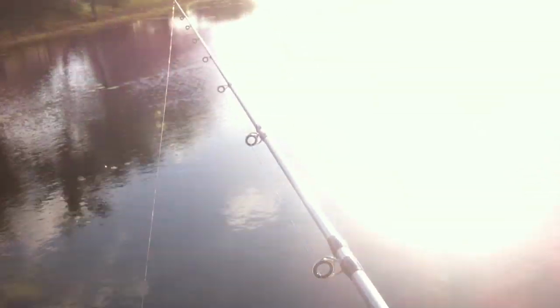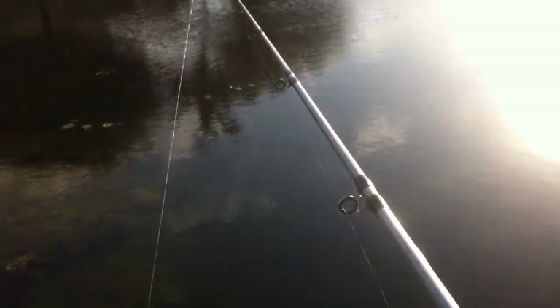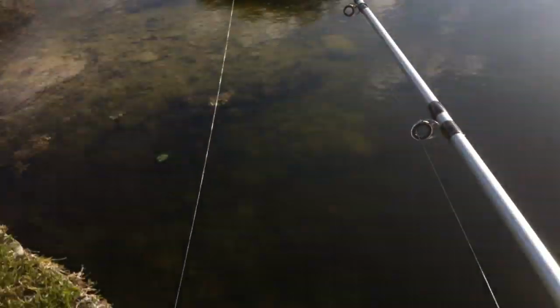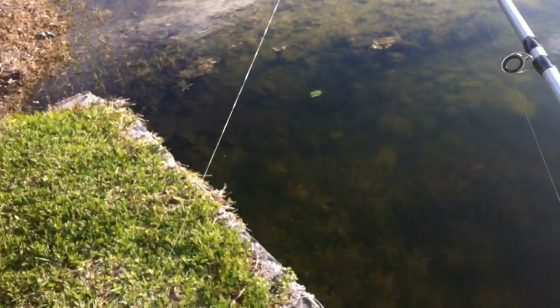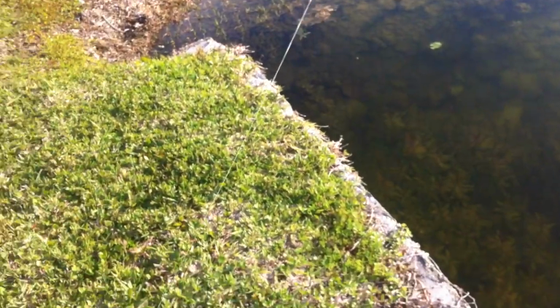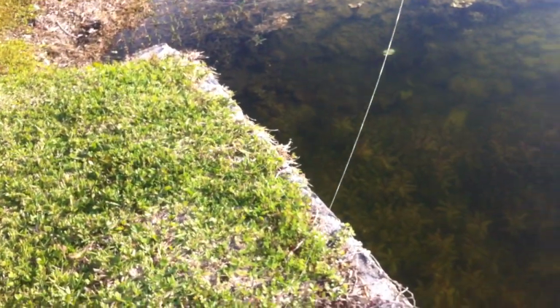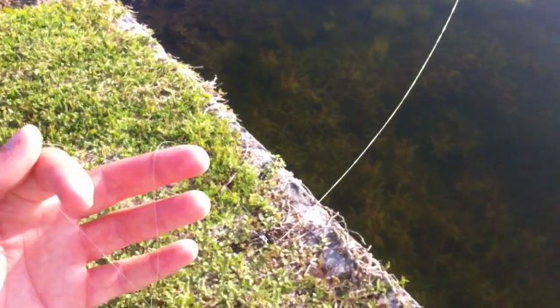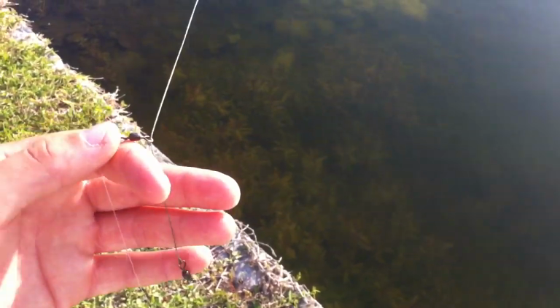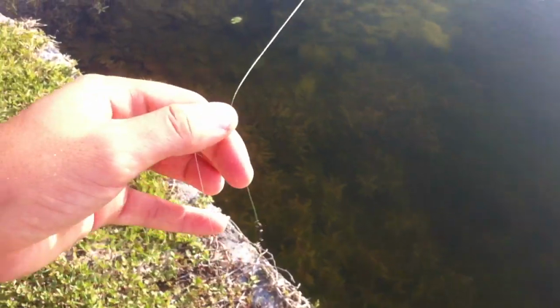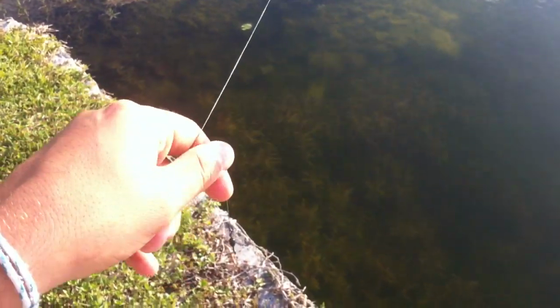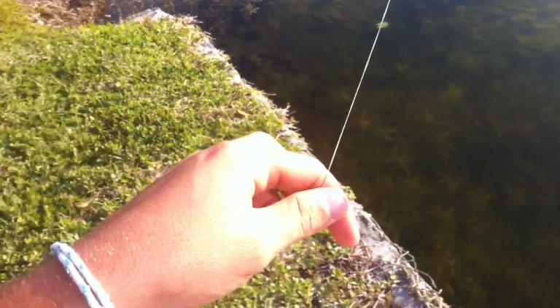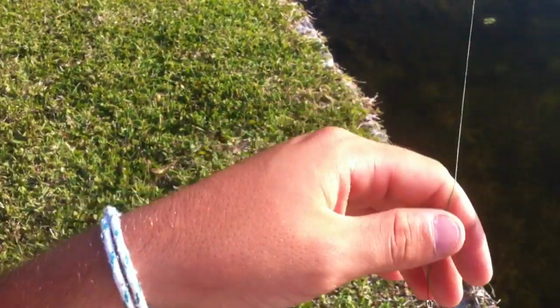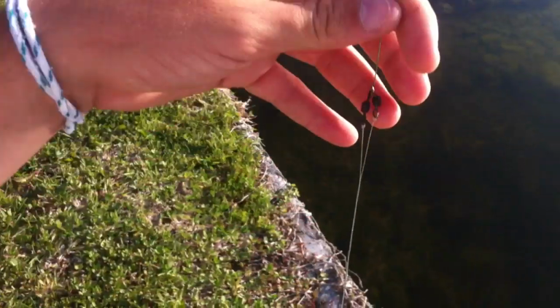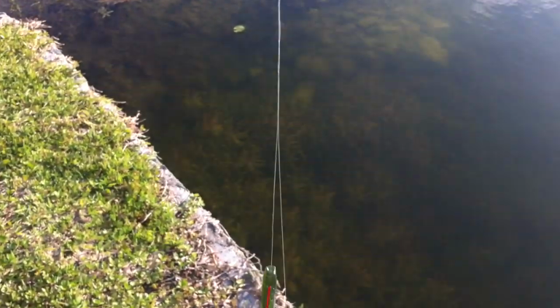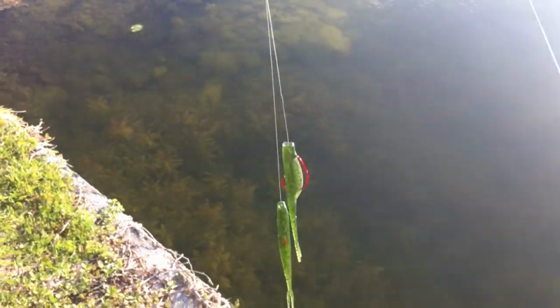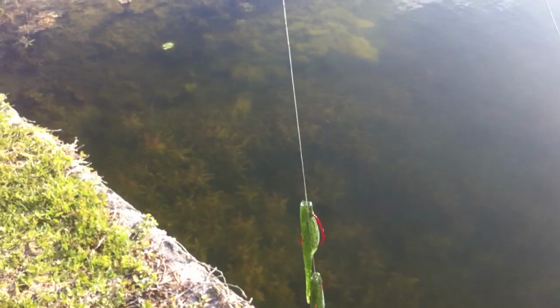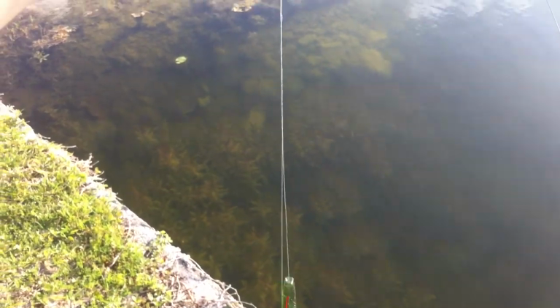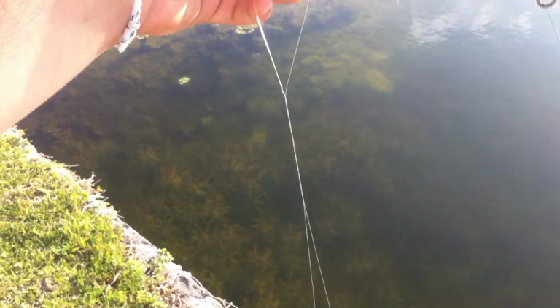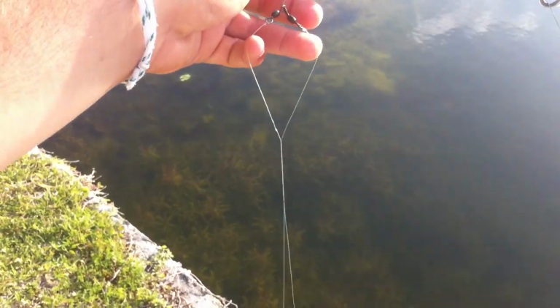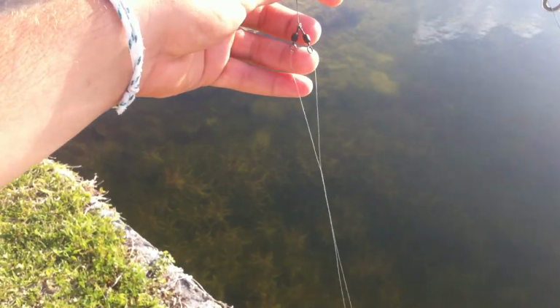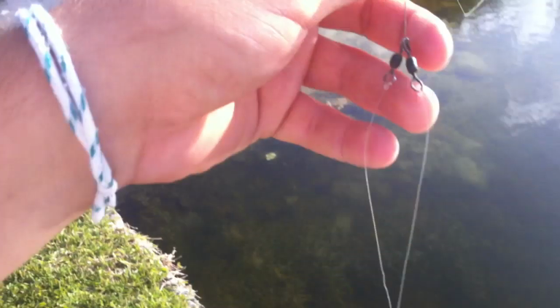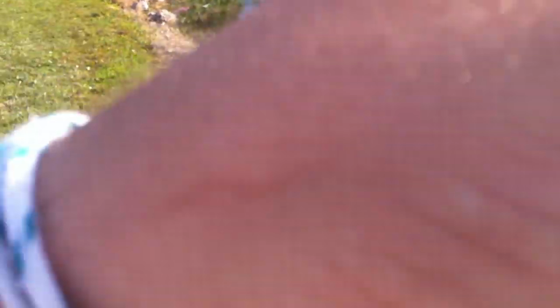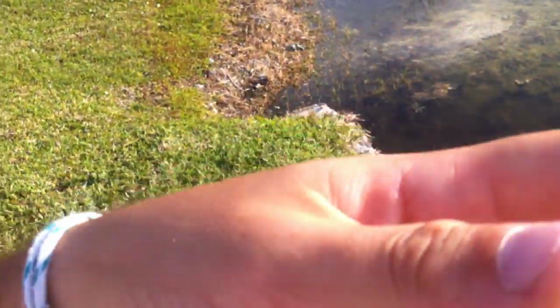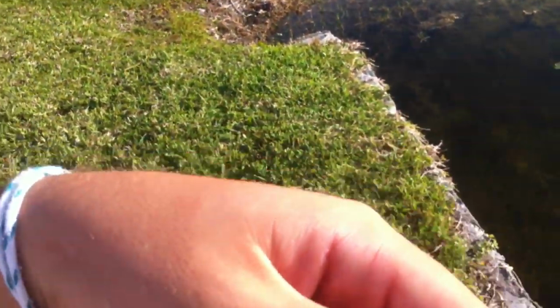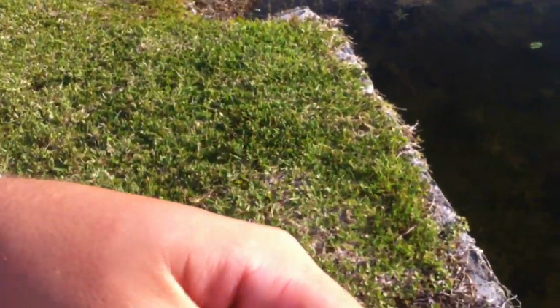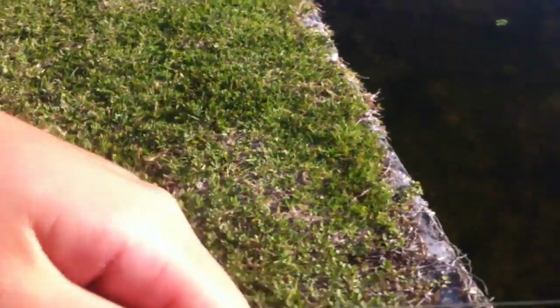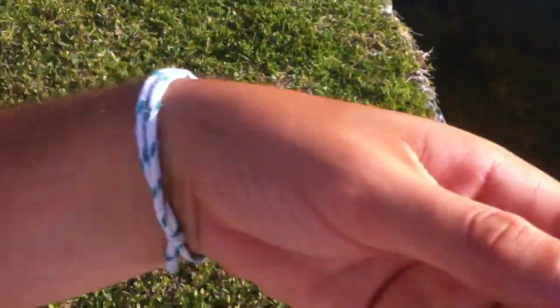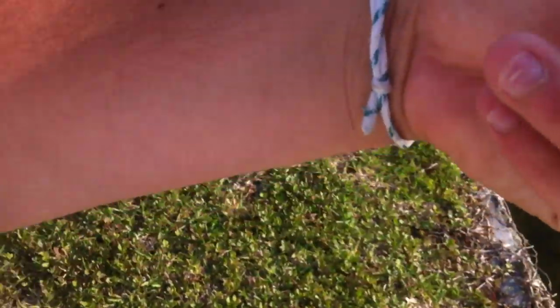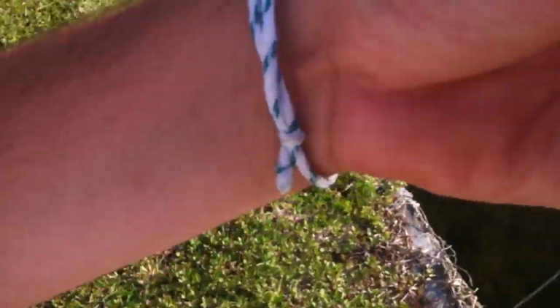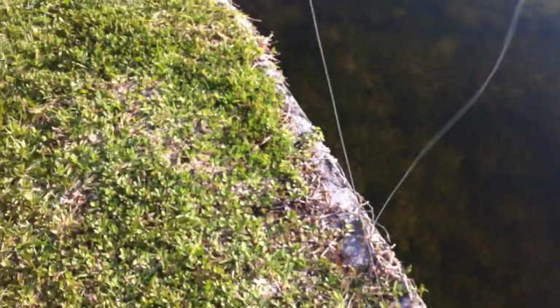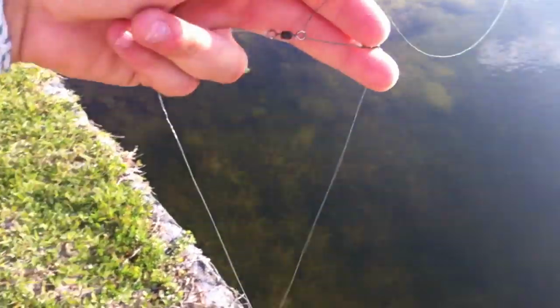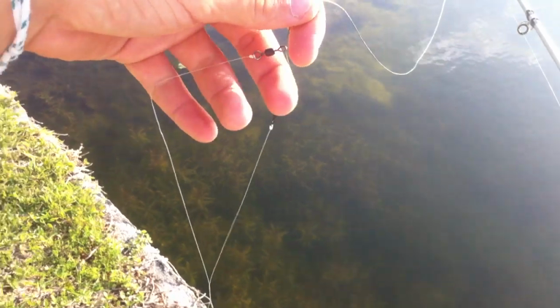Hey, what's up guys, this is Werber the new fishing and I'm gonna make a quick video on the rig I'm throwing today. This is called the Donkey Rig. It's two flukes tied together into a rig.